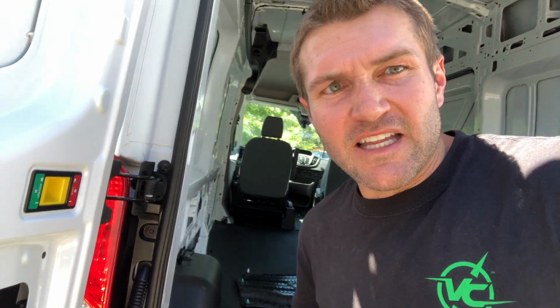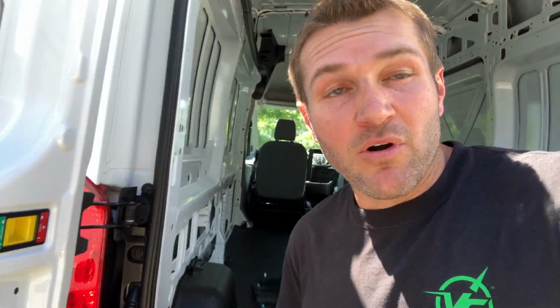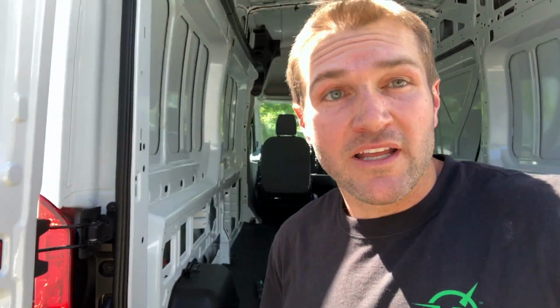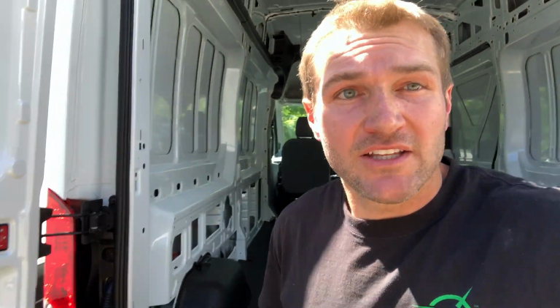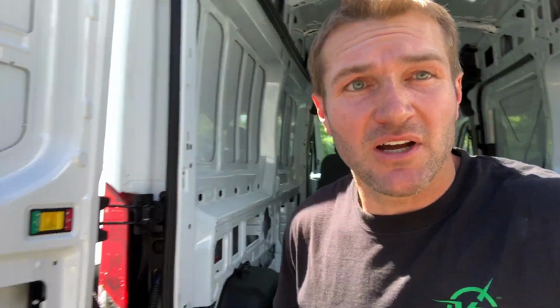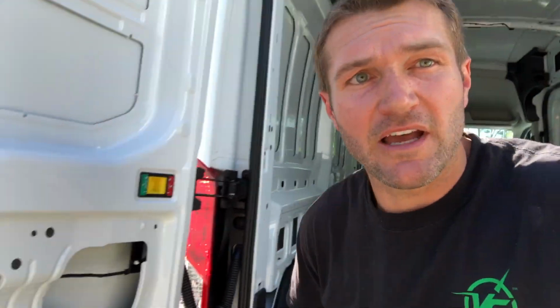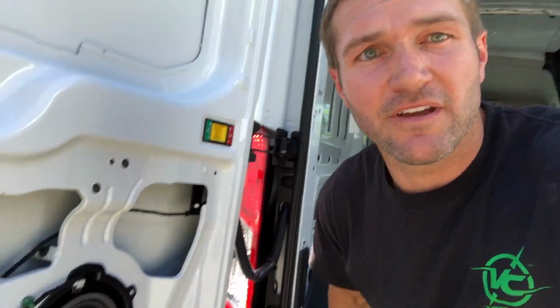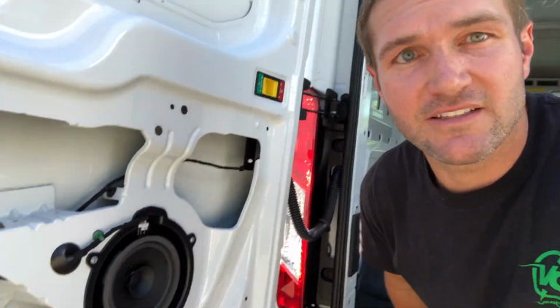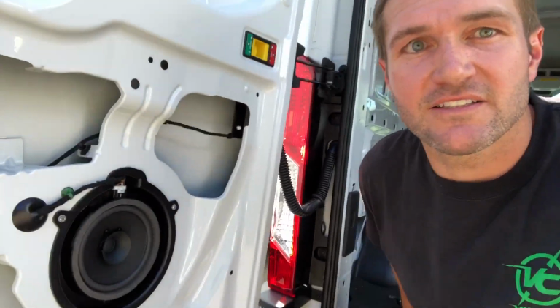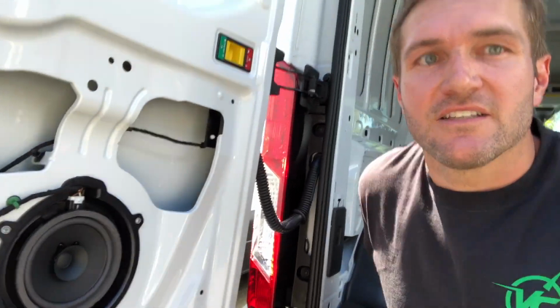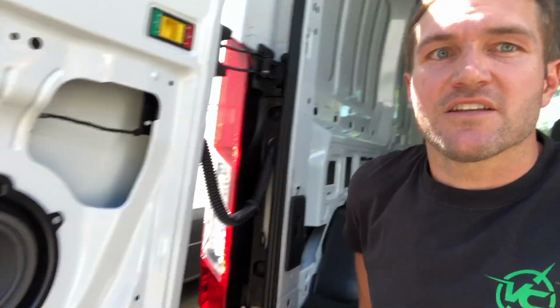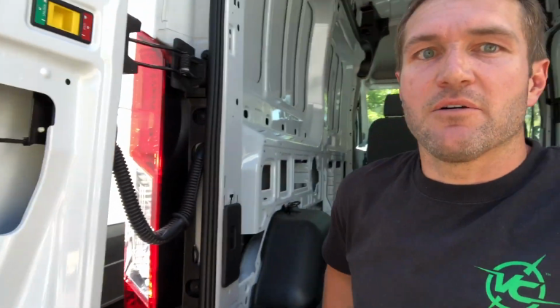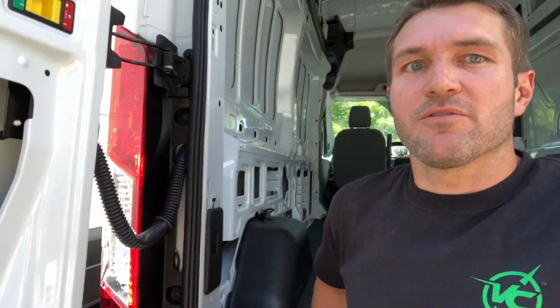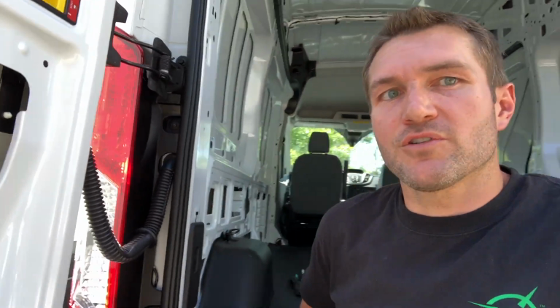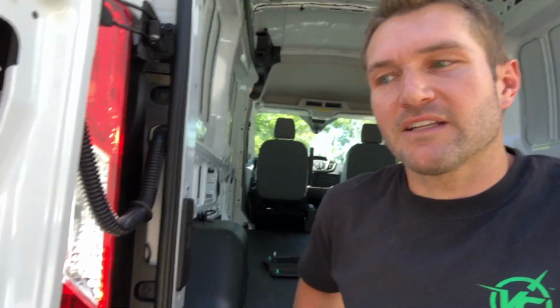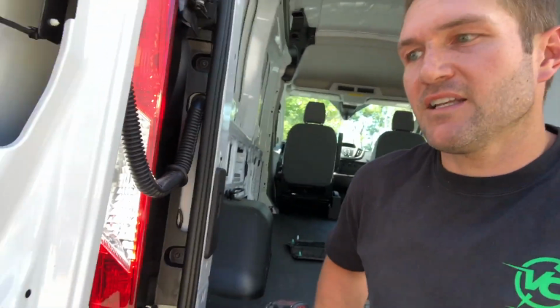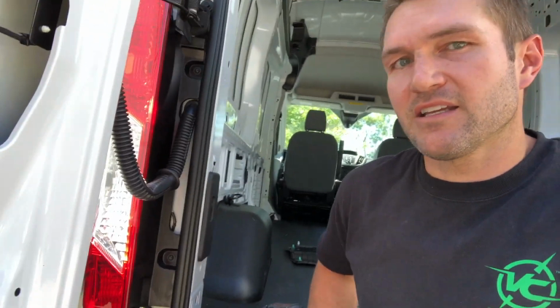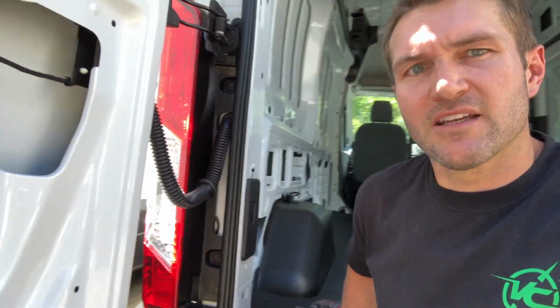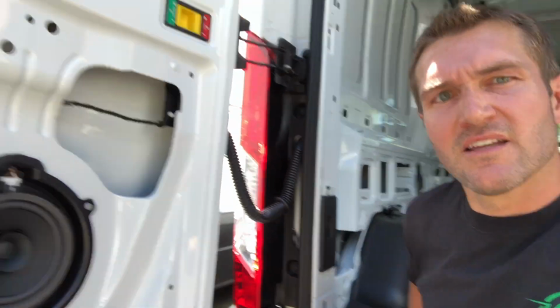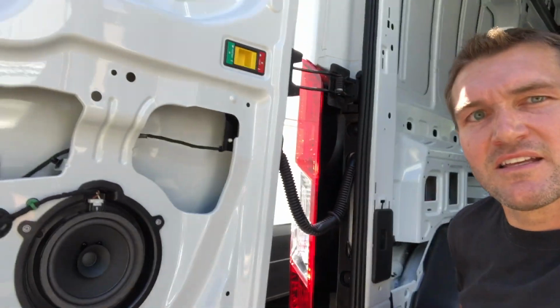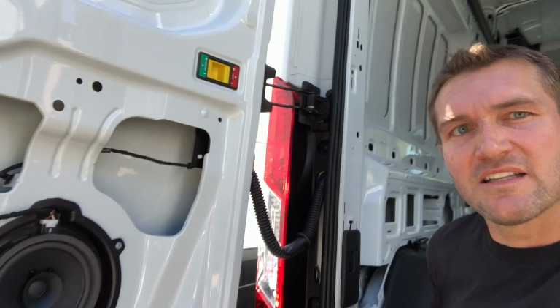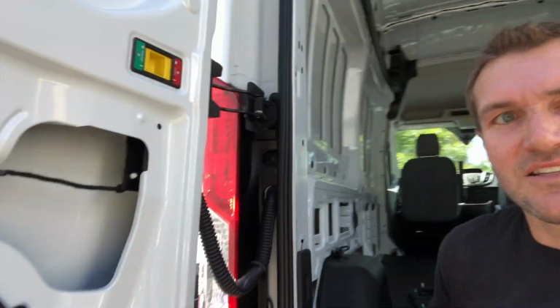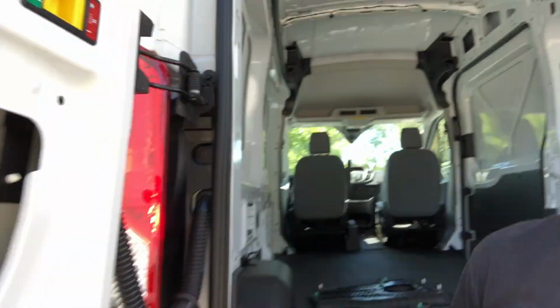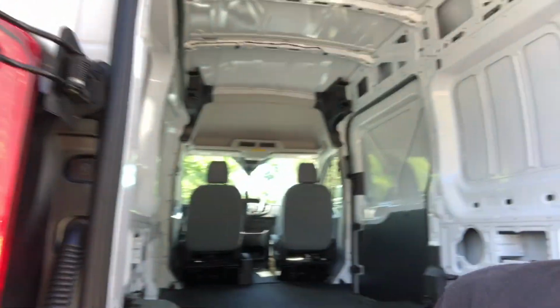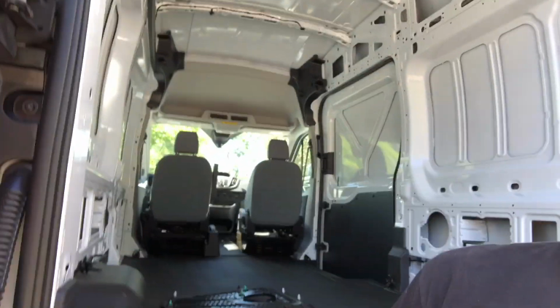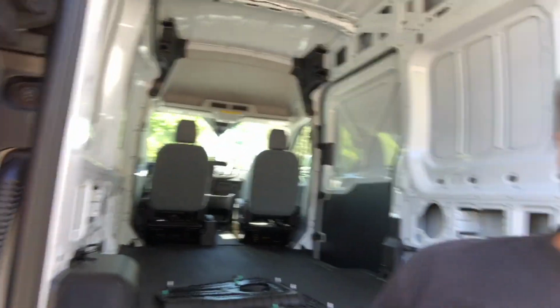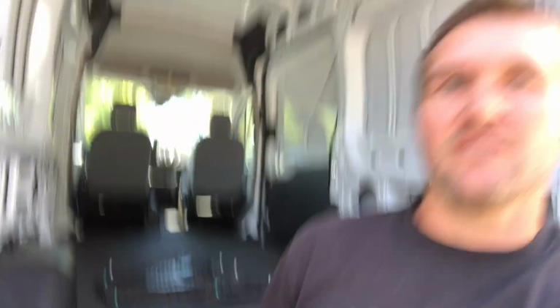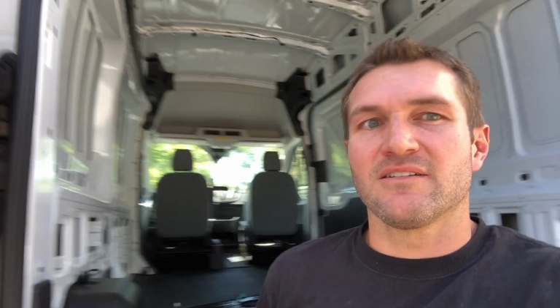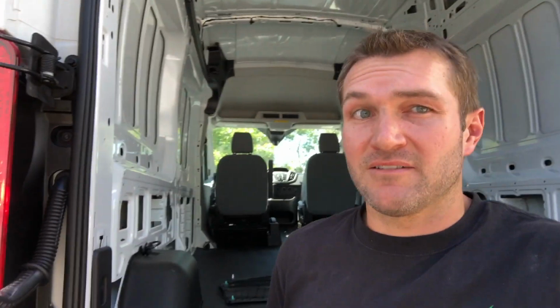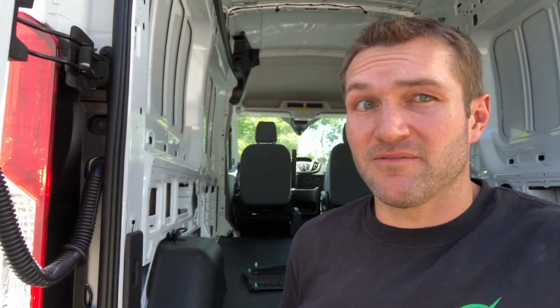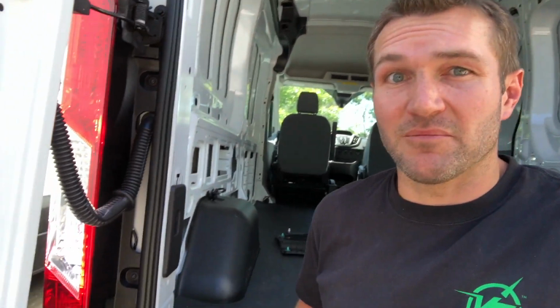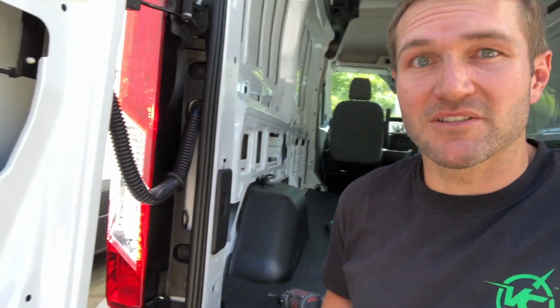Day one. John with Owl Vans. This is our Ford Transit — it's a cargo. Very impressive.